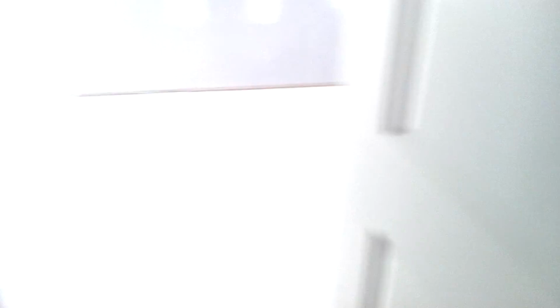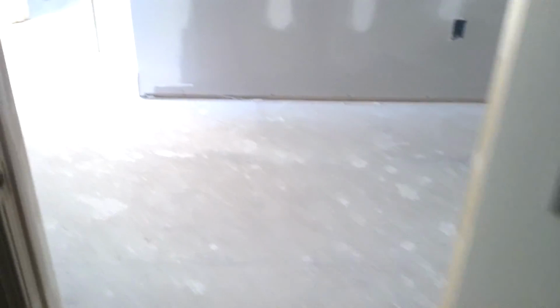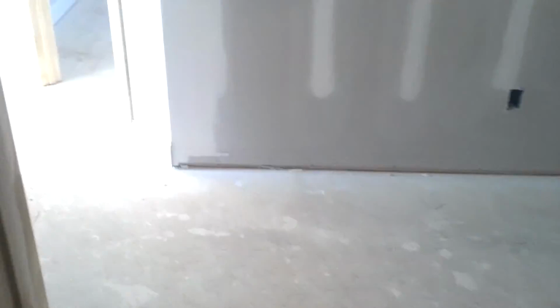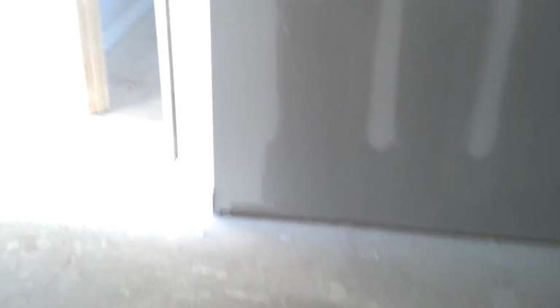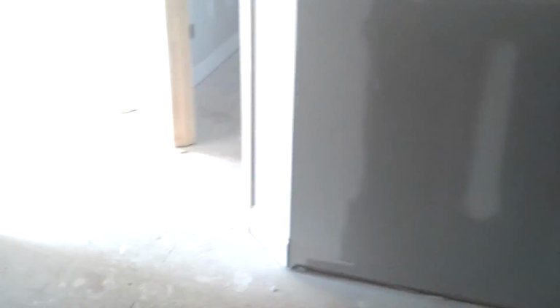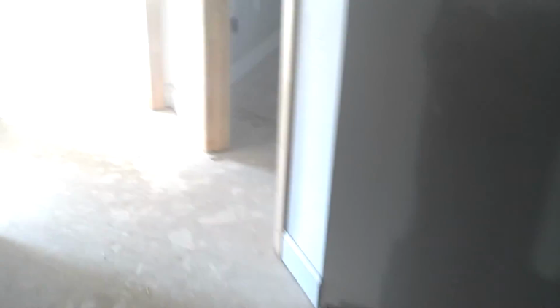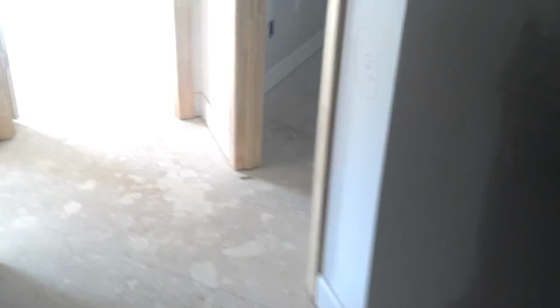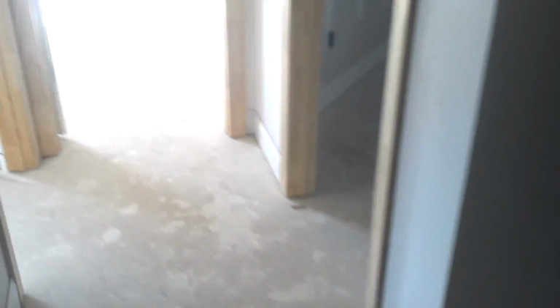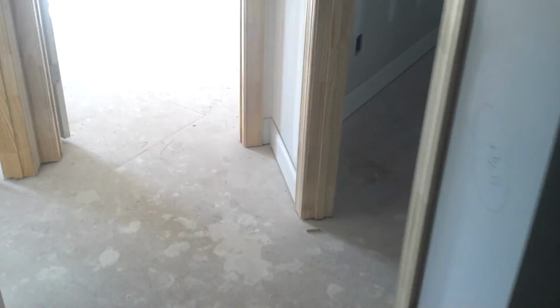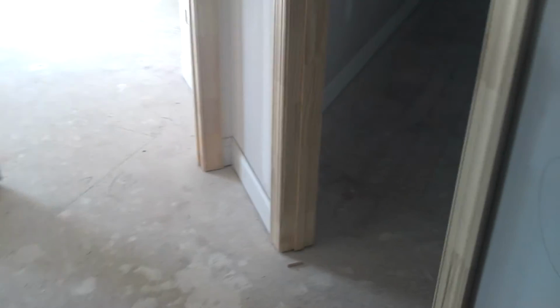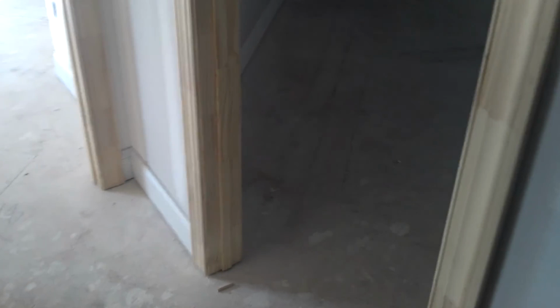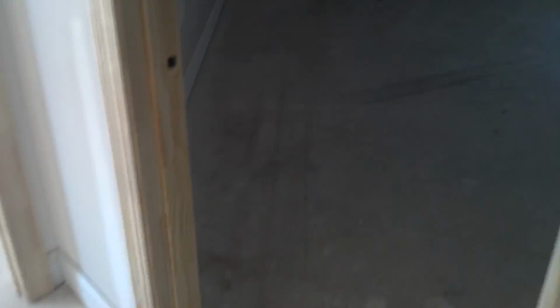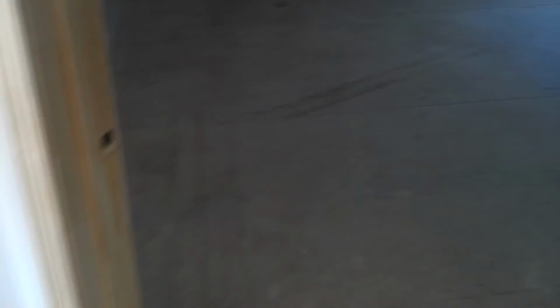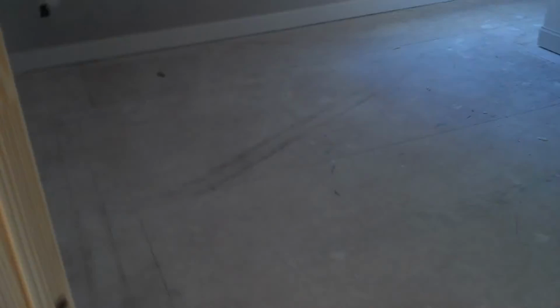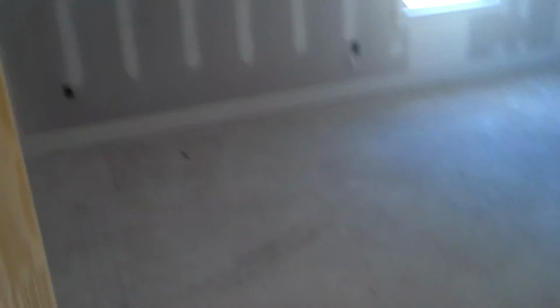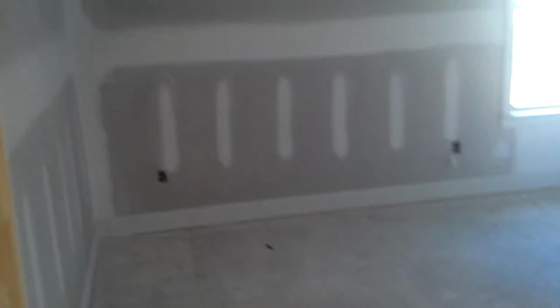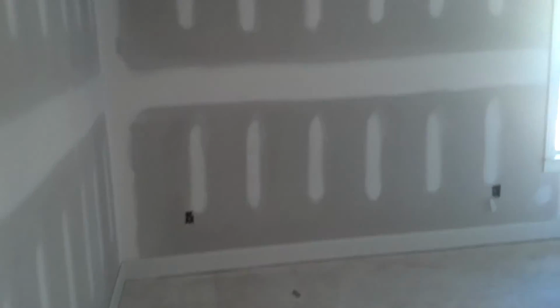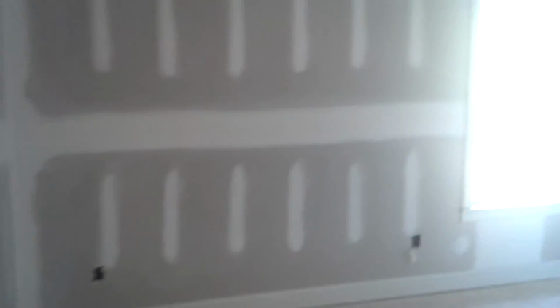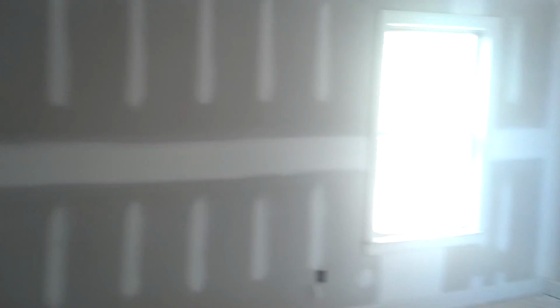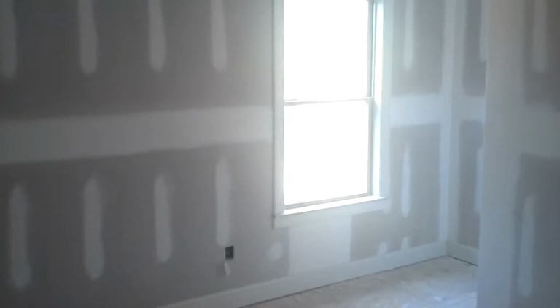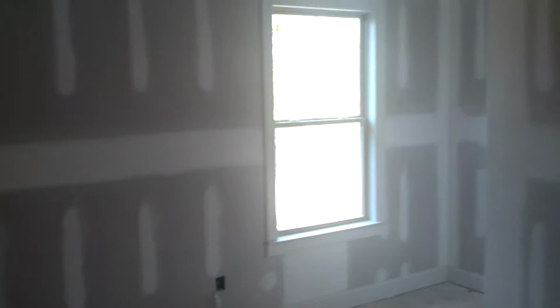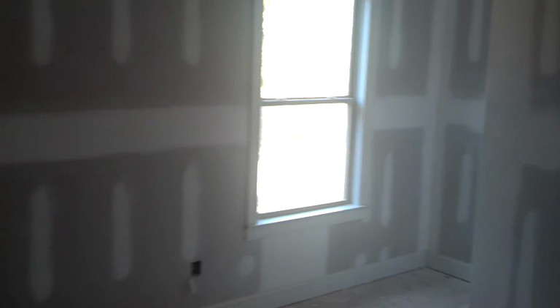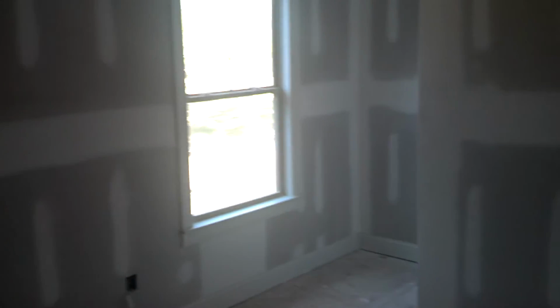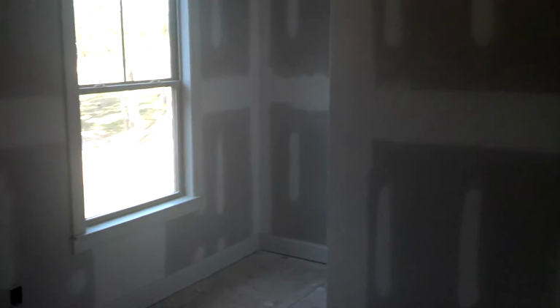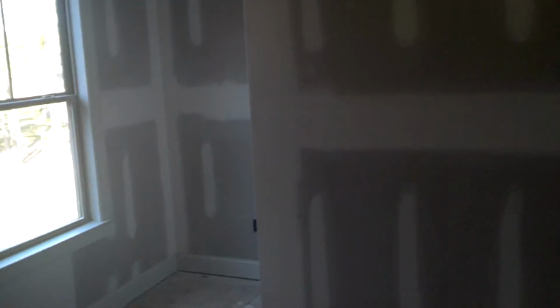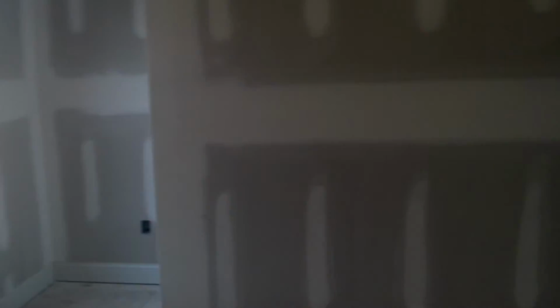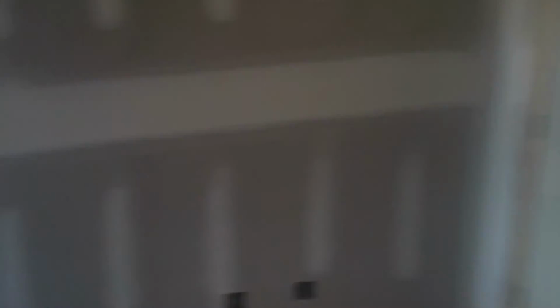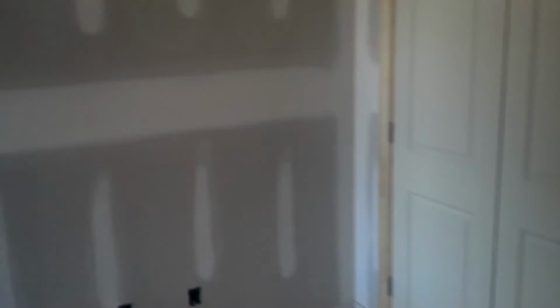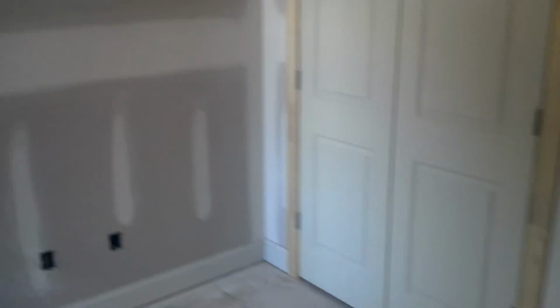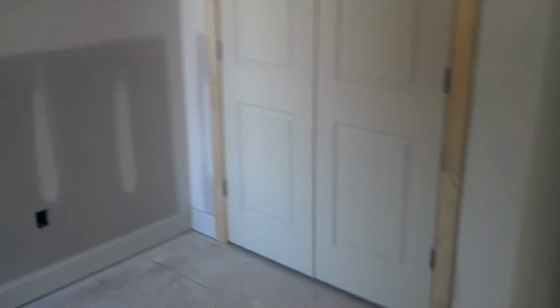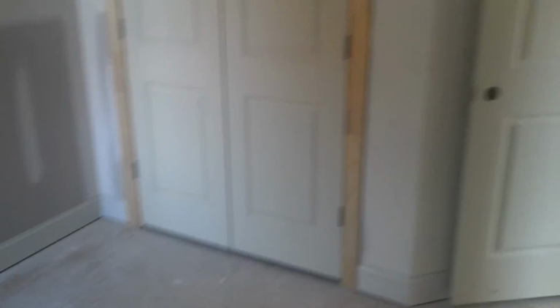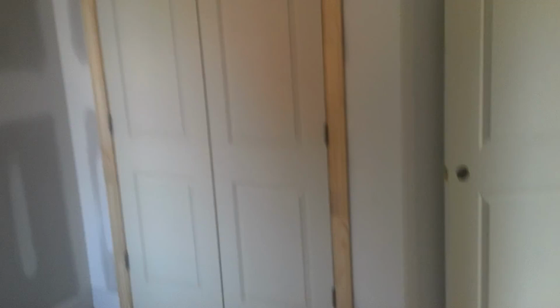Now we'll go look in here at David's room. We got the baseboard up and the window casing done, and the closet doors done for David's room. It's looking really good.